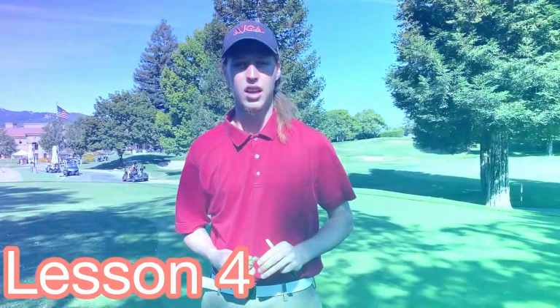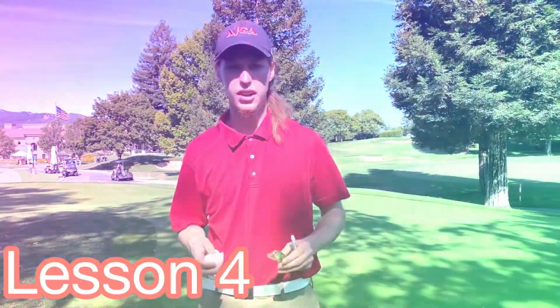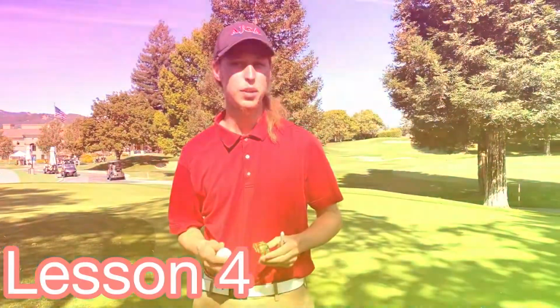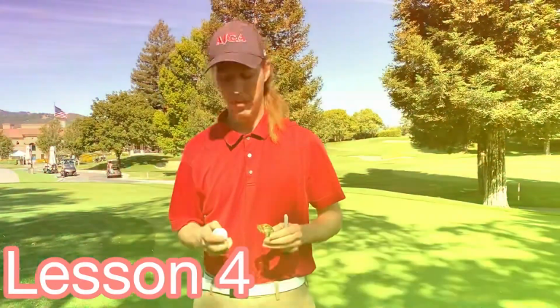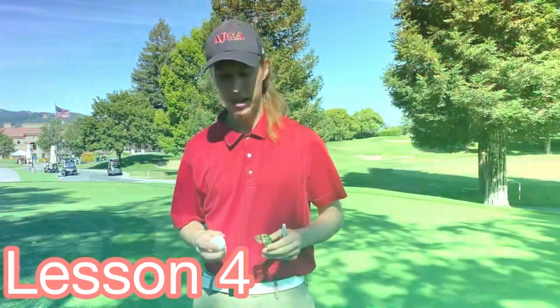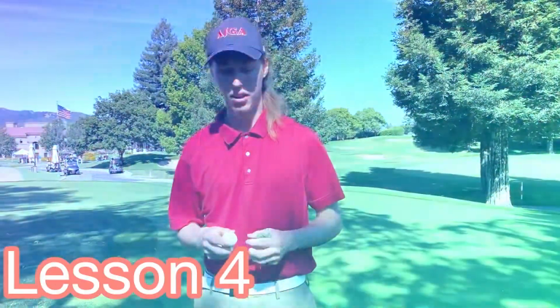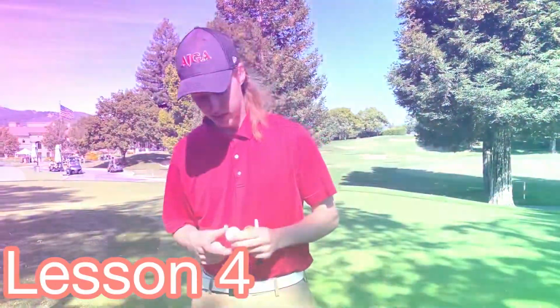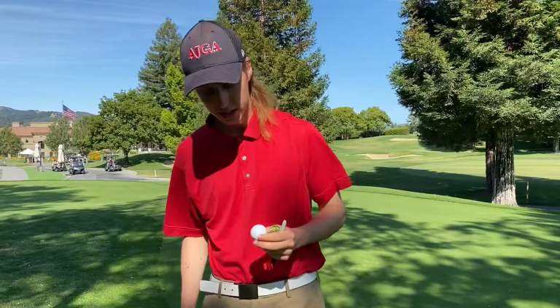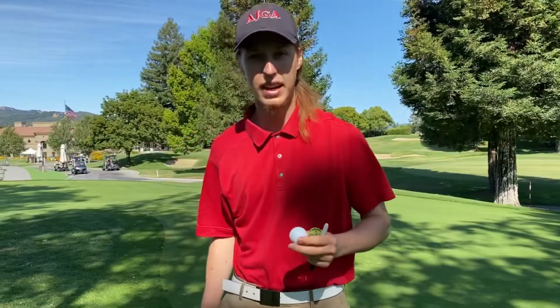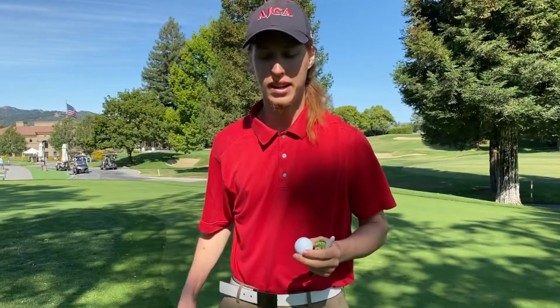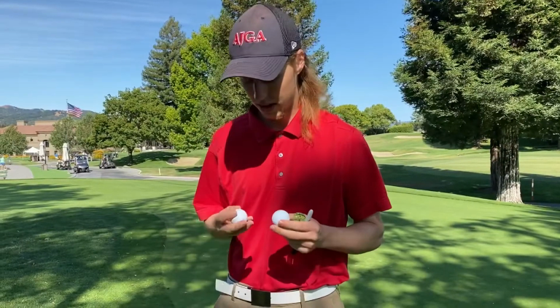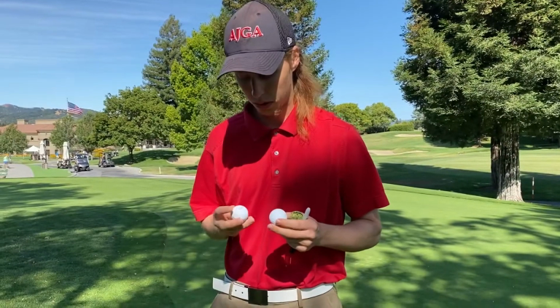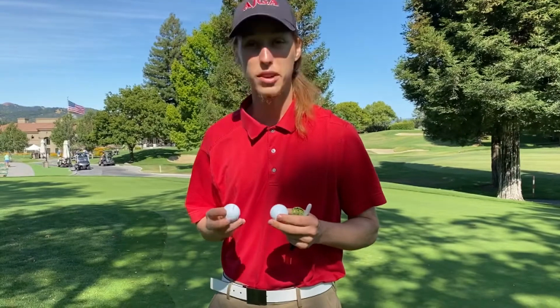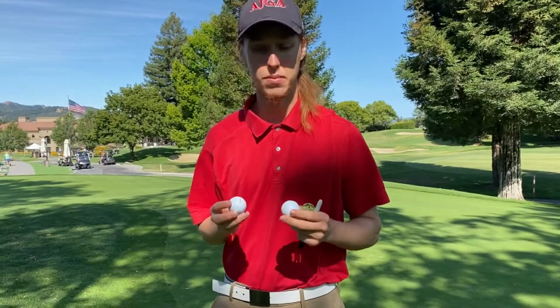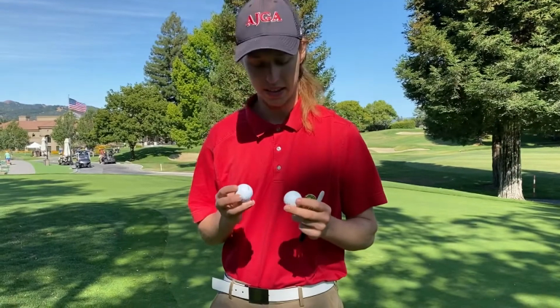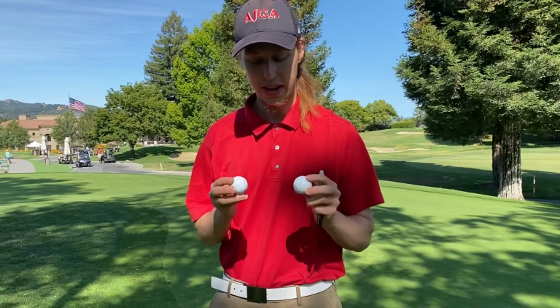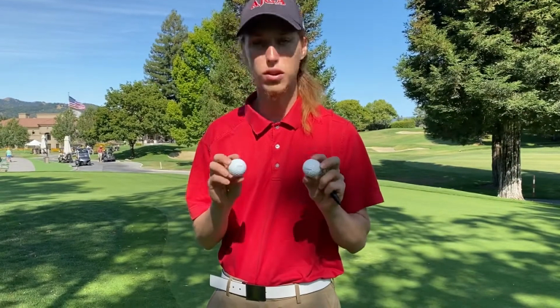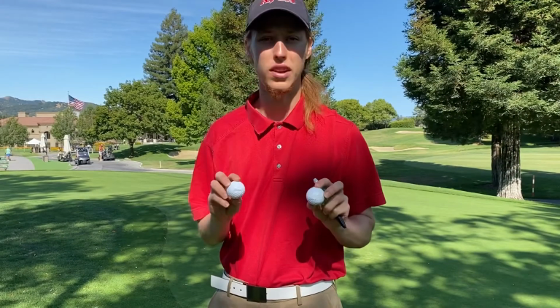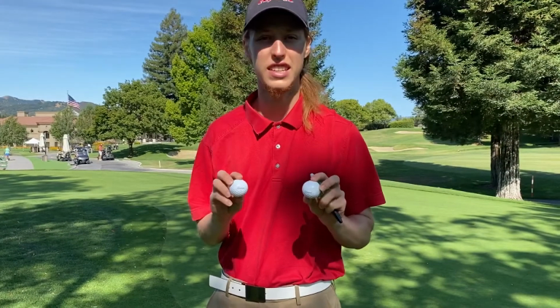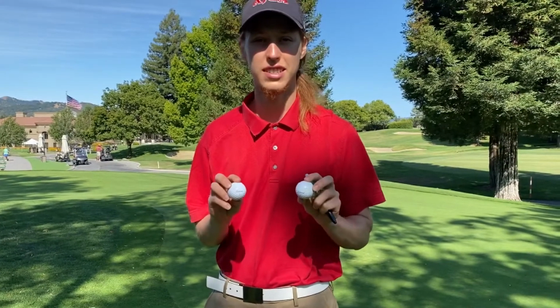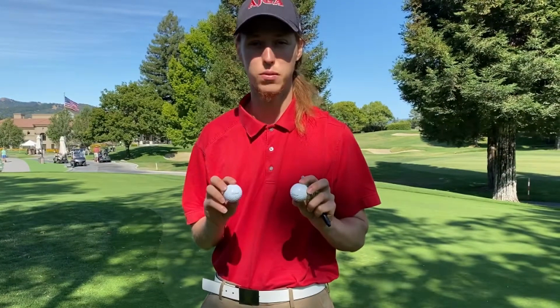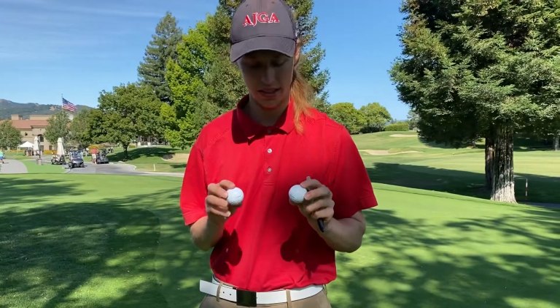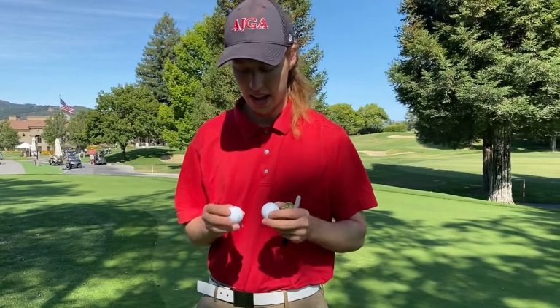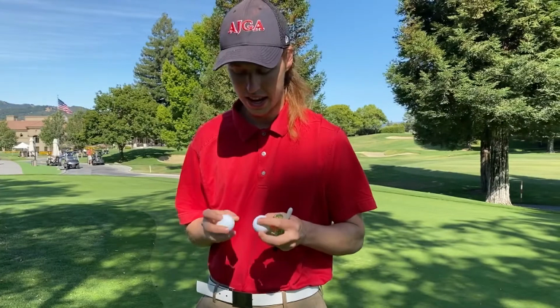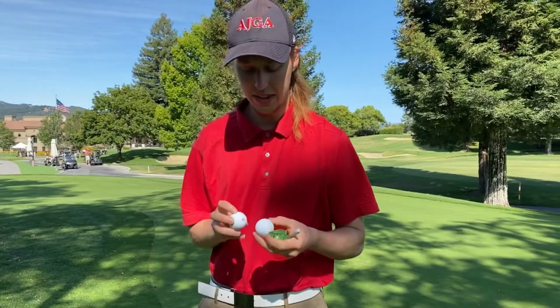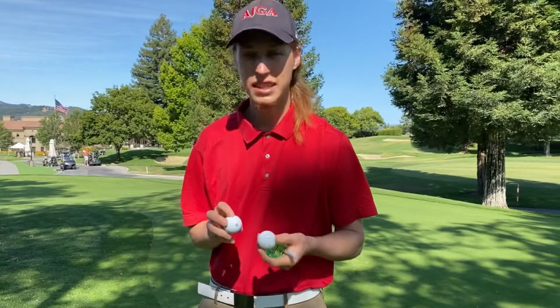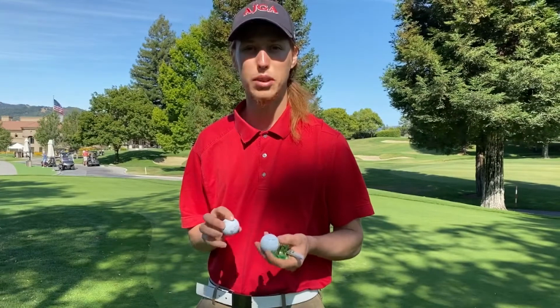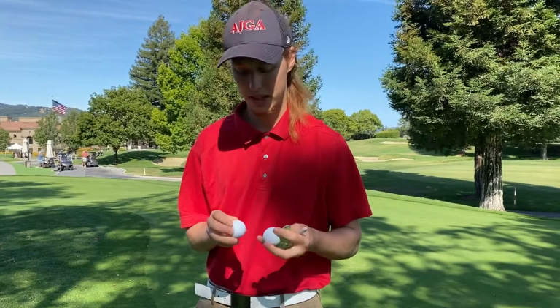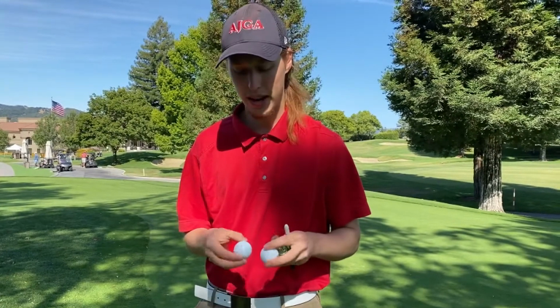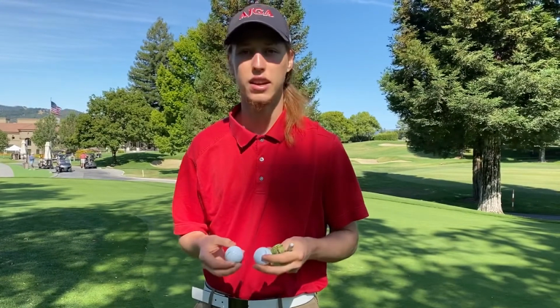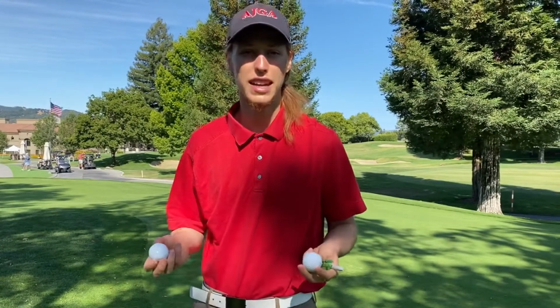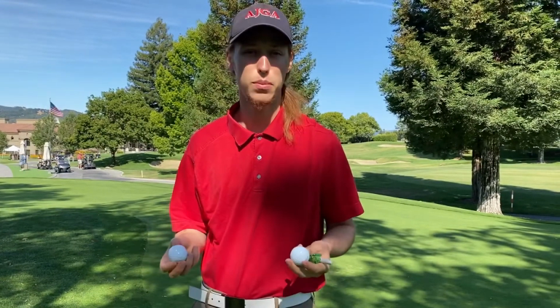Talking a little bit about marking your ball. Let's say you're playing out with friends or maybe even competing and you have two golf balls — in this case they're Titleist Ones — and they have exactly the same logo, the same branding. You can't tell them apart.